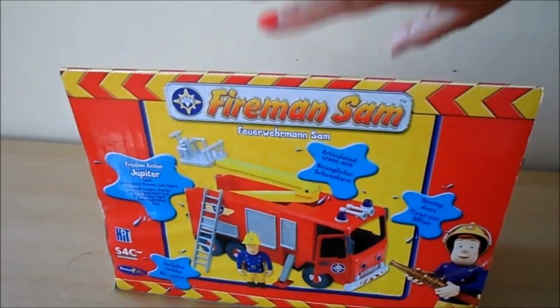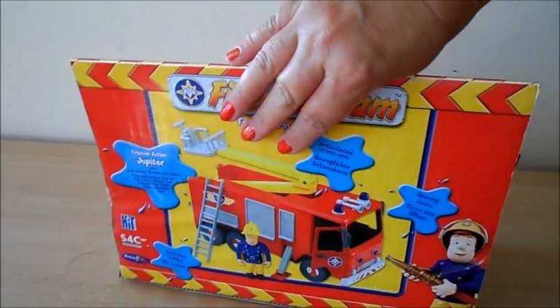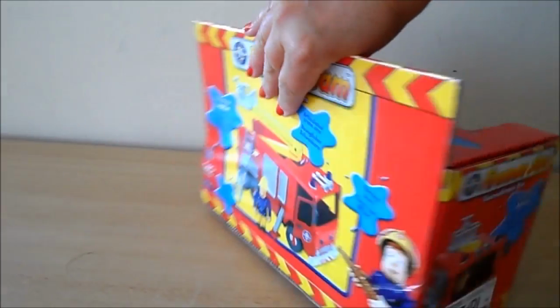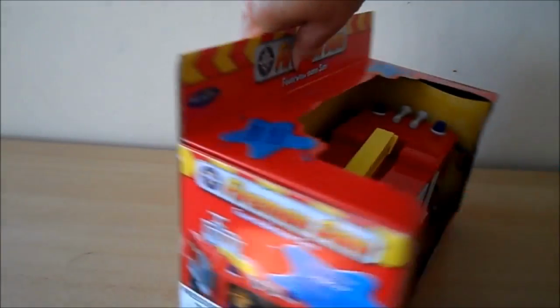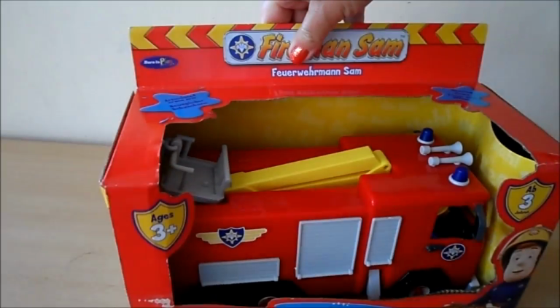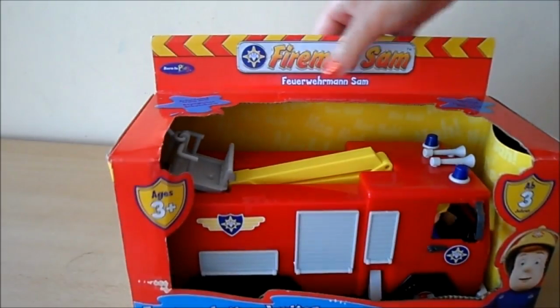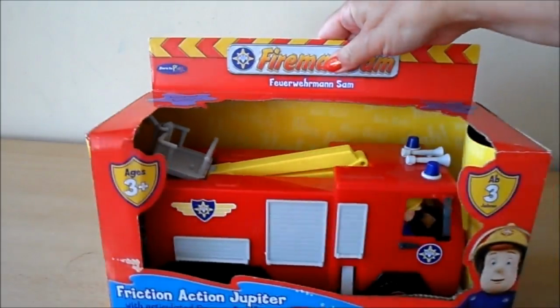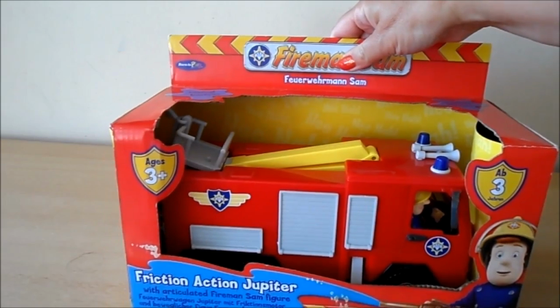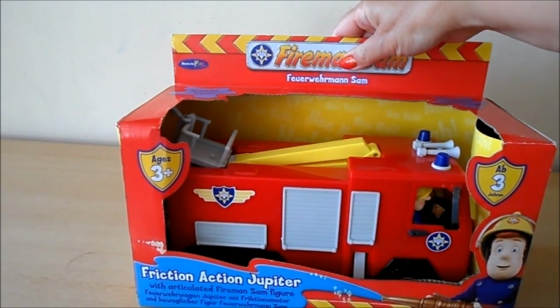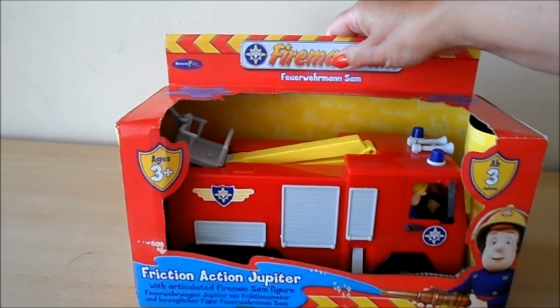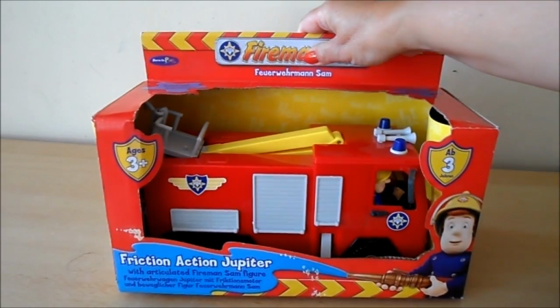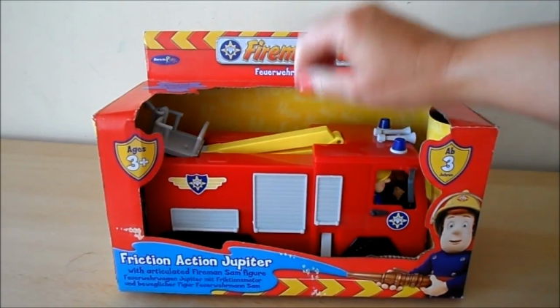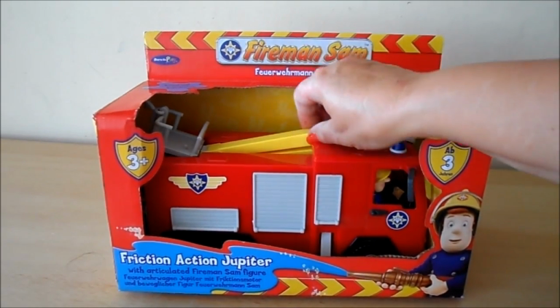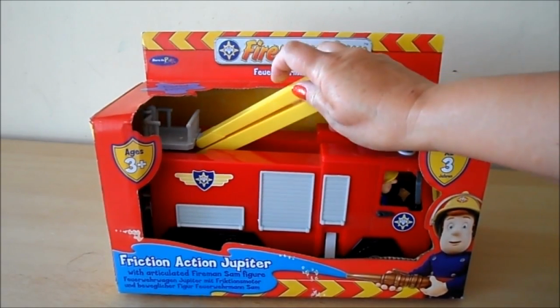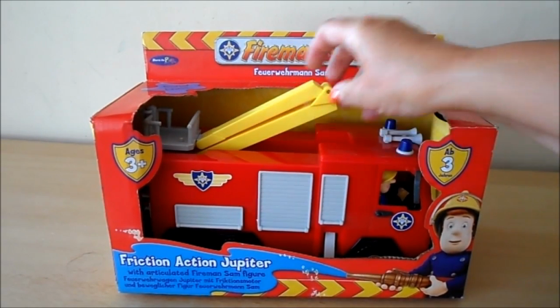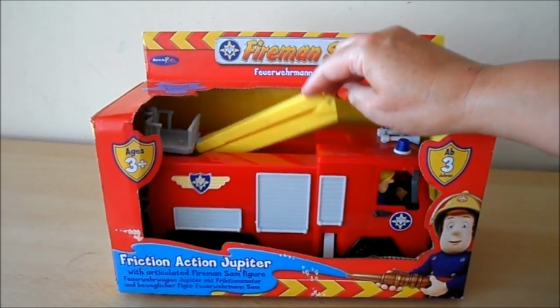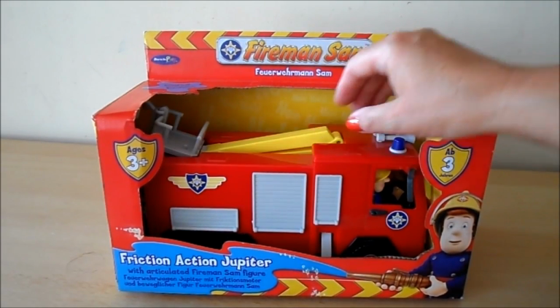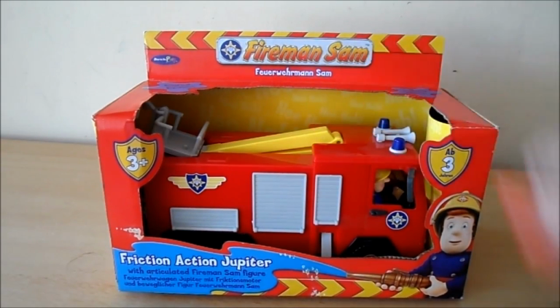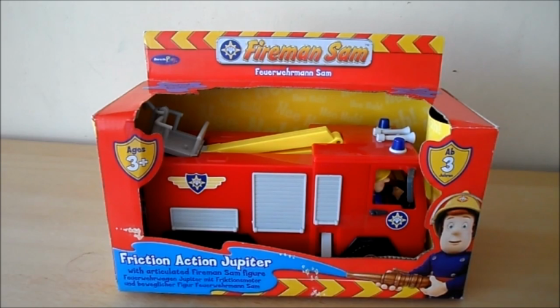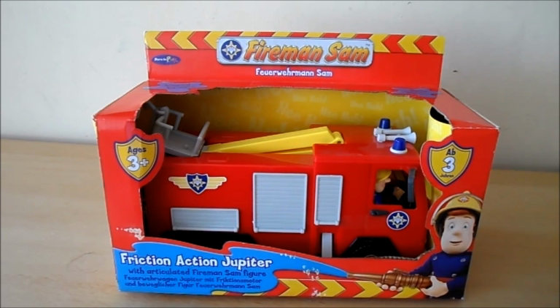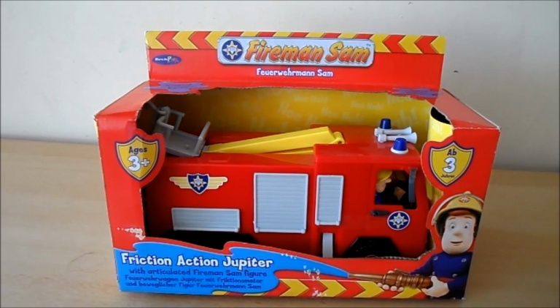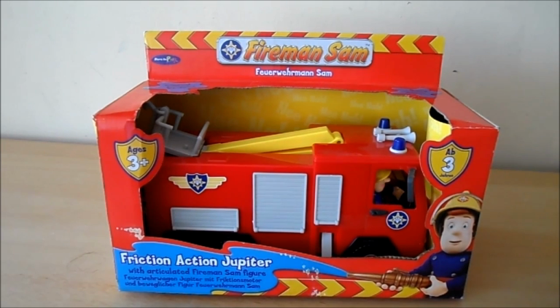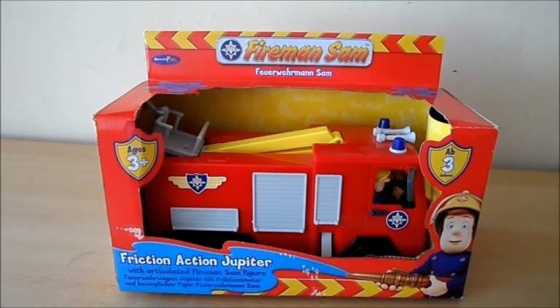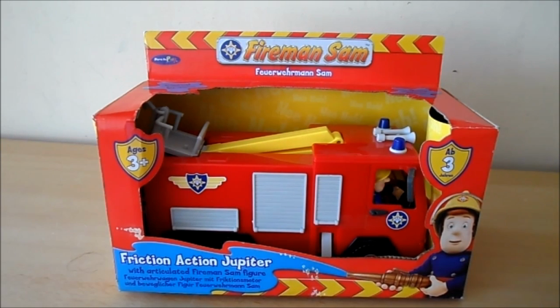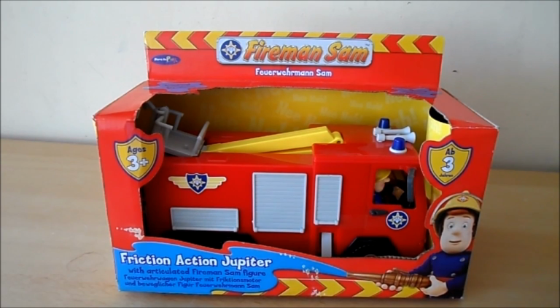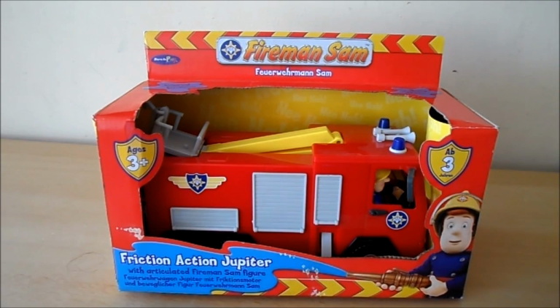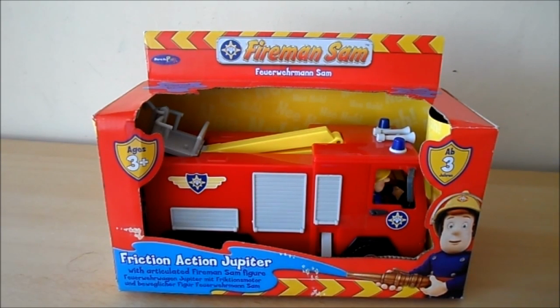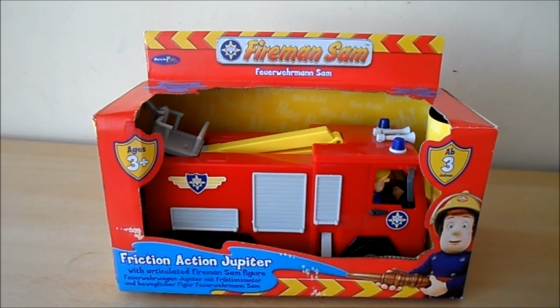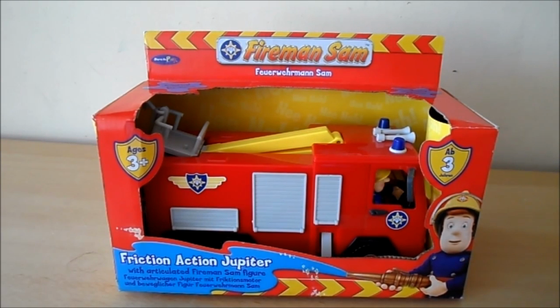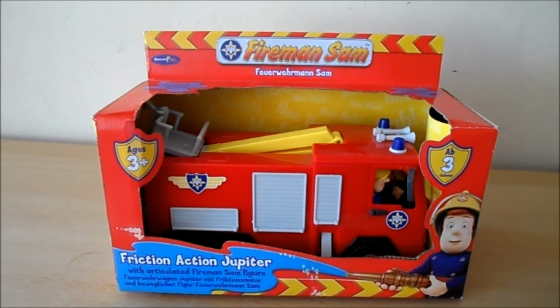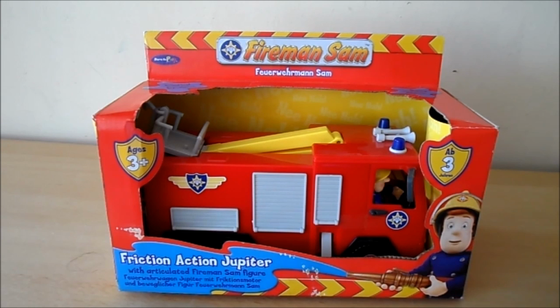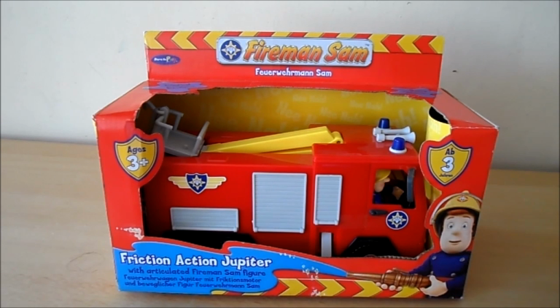A lot of fun to play with — a robust toy and I'm sure that any child would love to play with this. This particular vehicle is the Fireman Sam friction action Jupiter and, as I say, this one's for three plus.